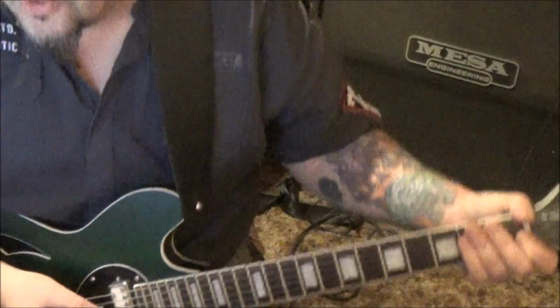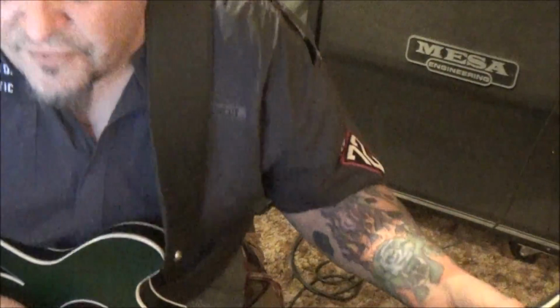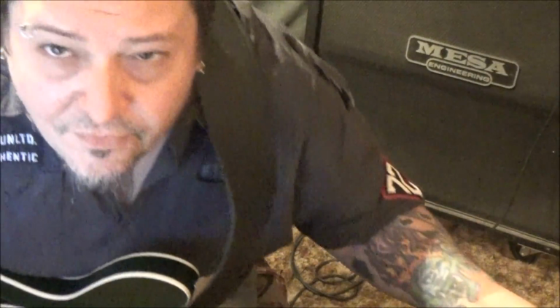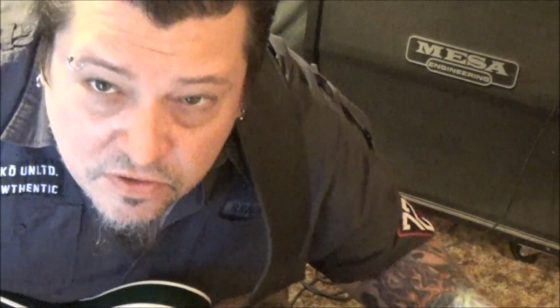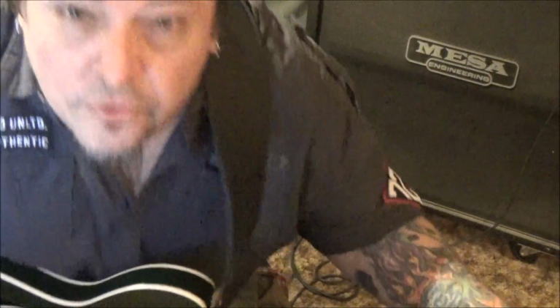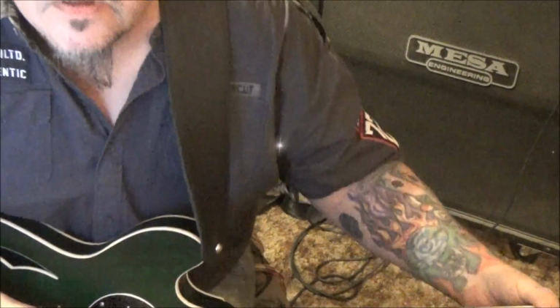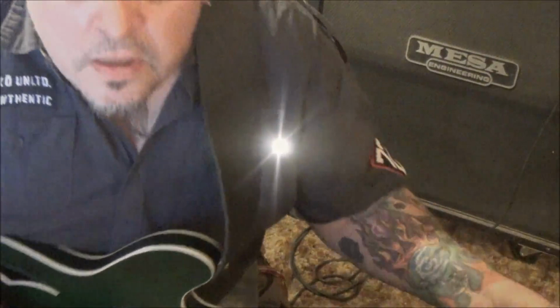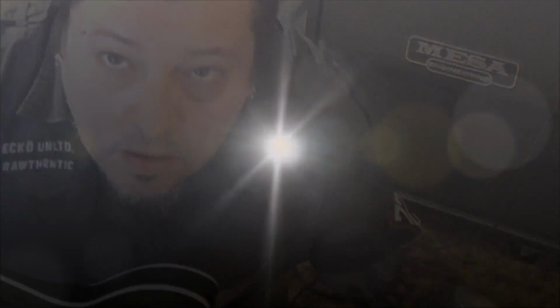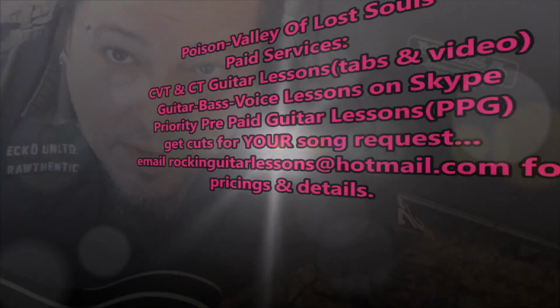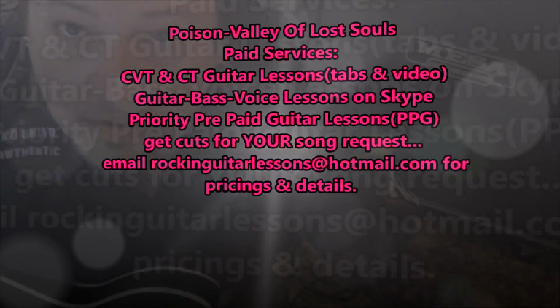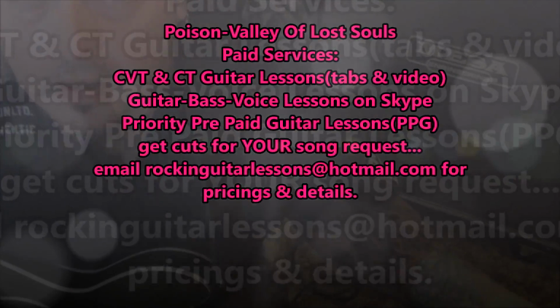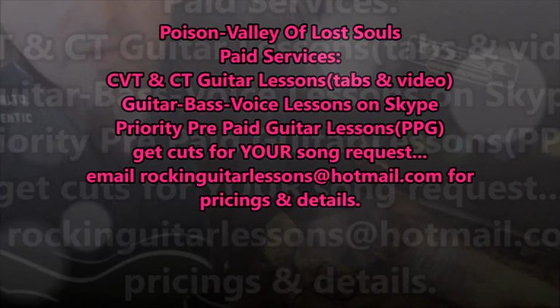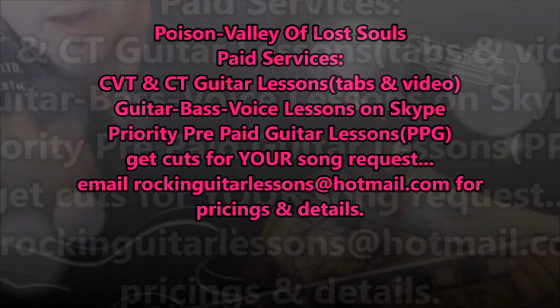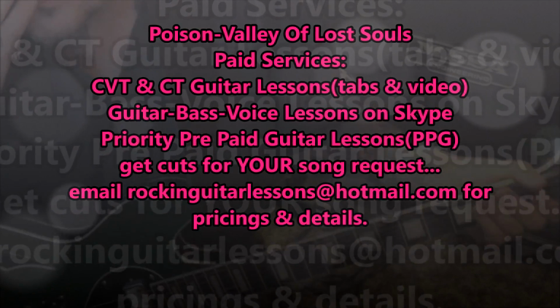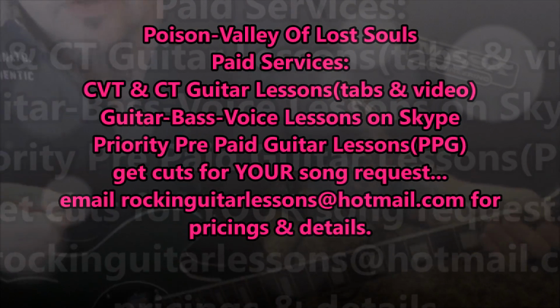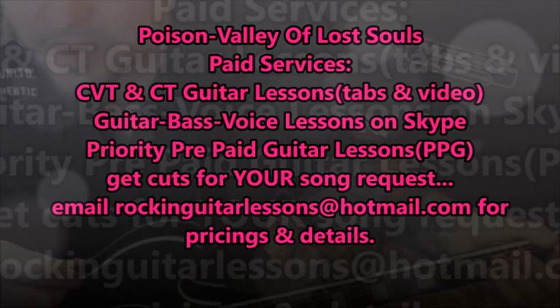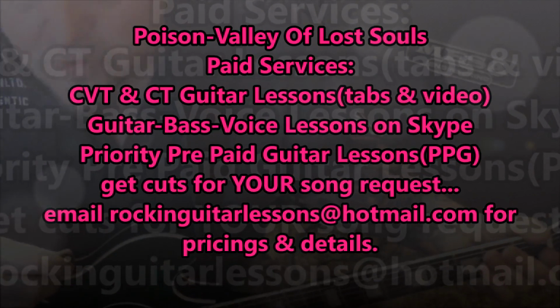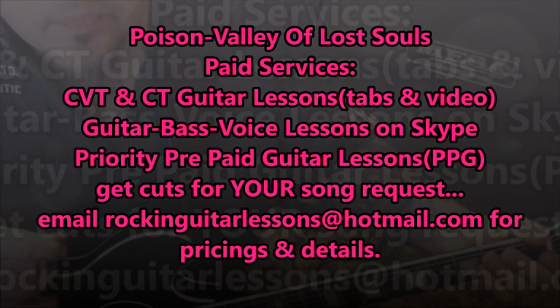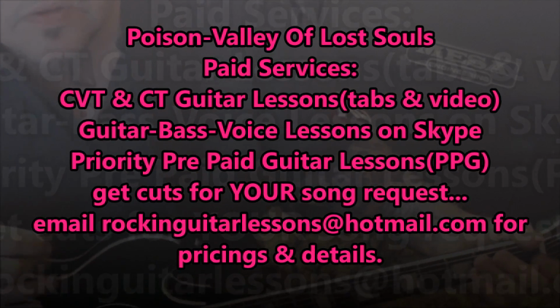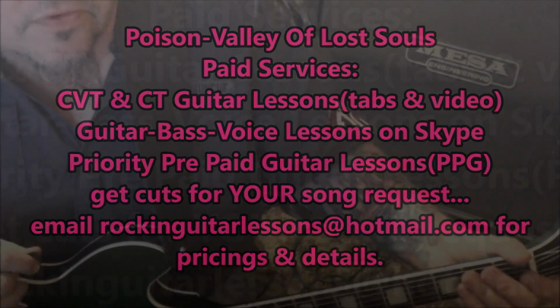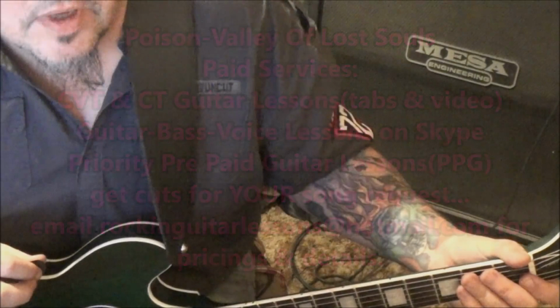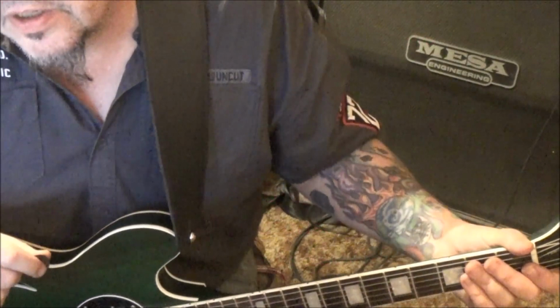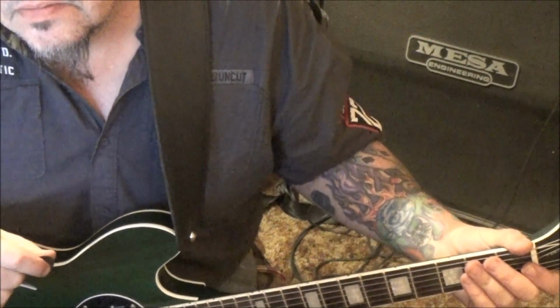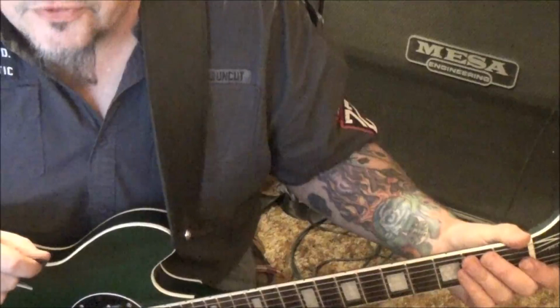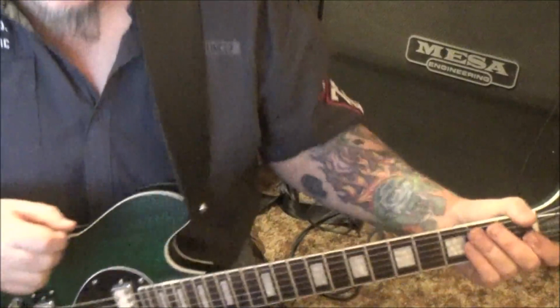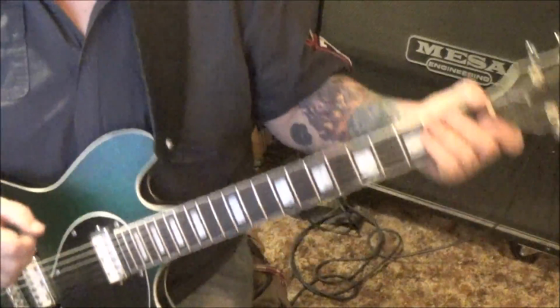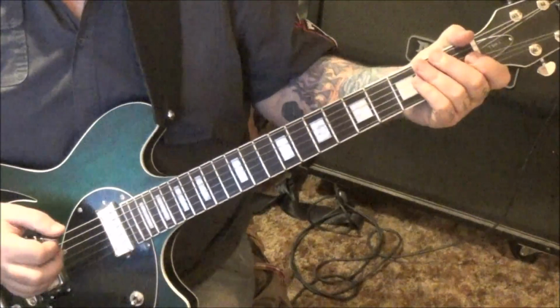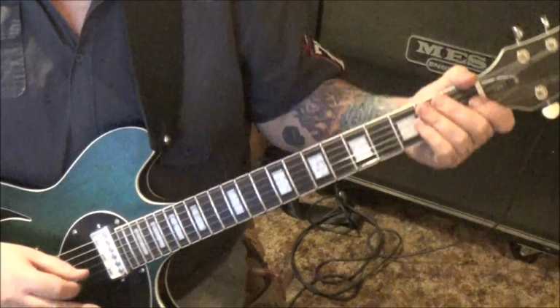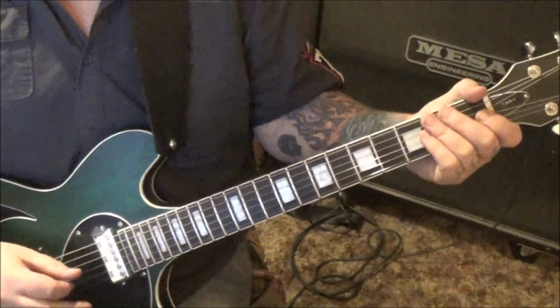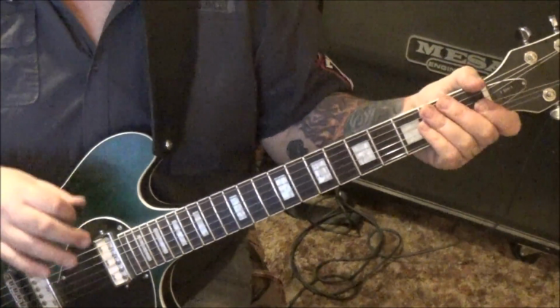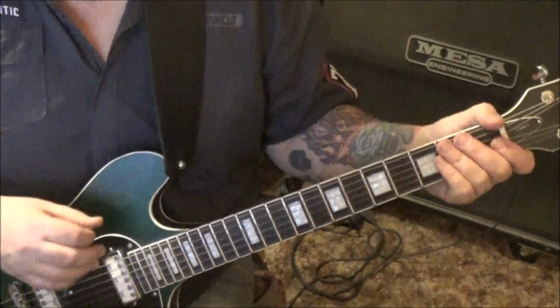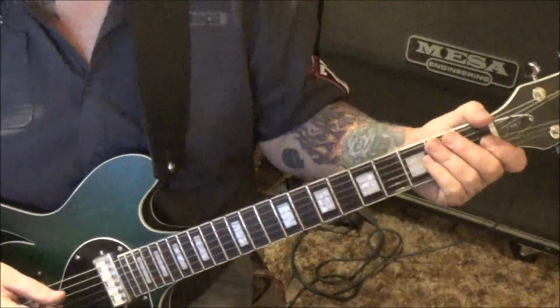Poison Valley of Lost Souls. This goes out to my Skype student, Chris Eric Thompson. Tuning is a half step down.